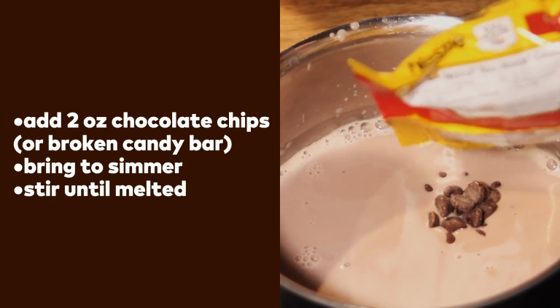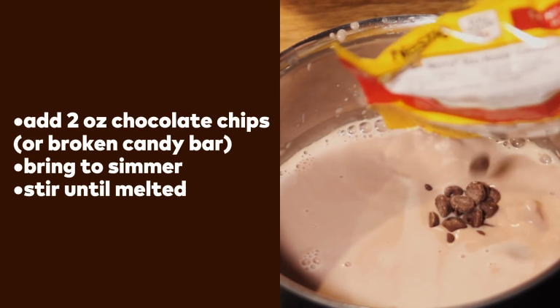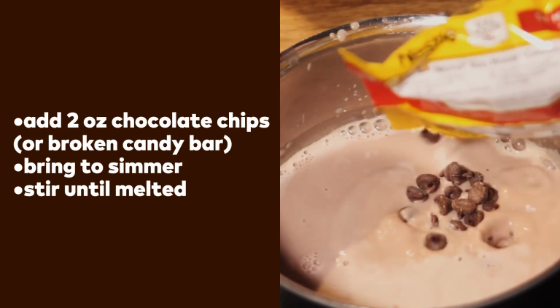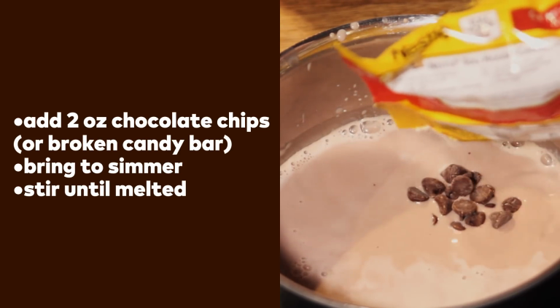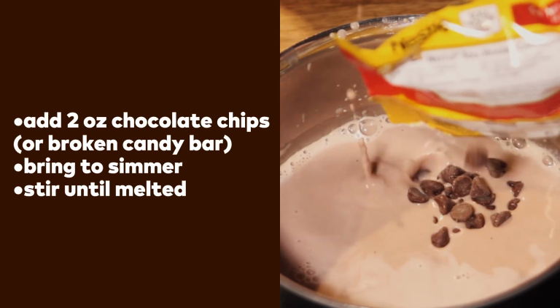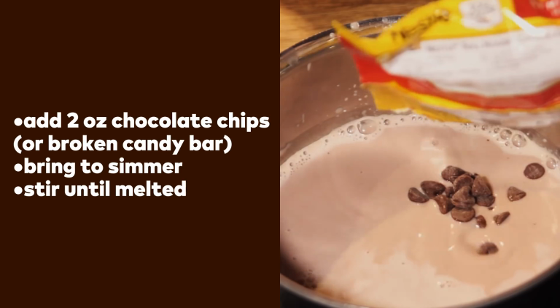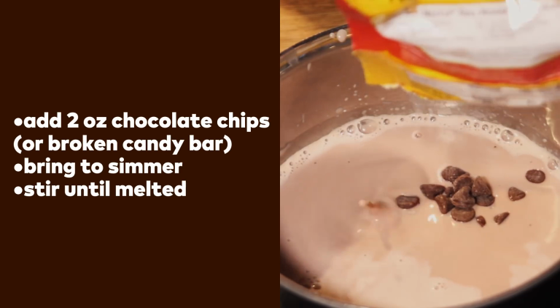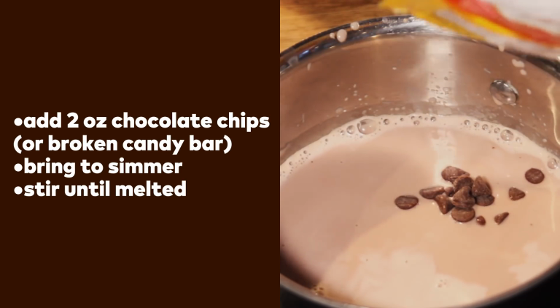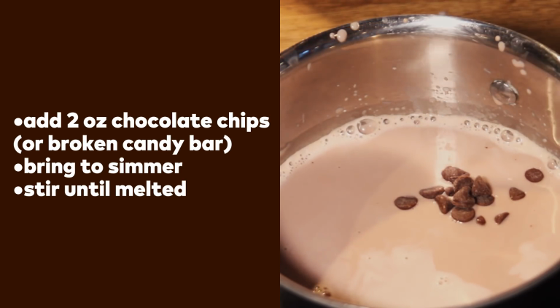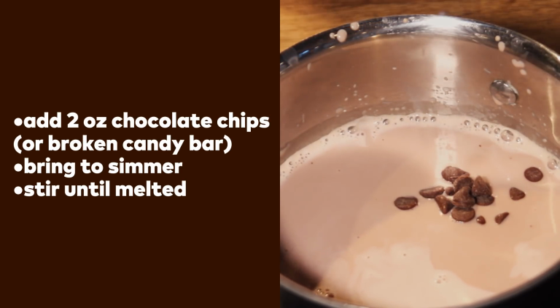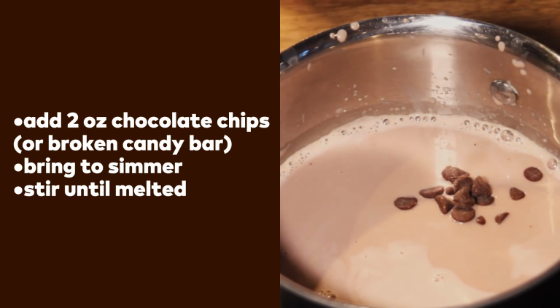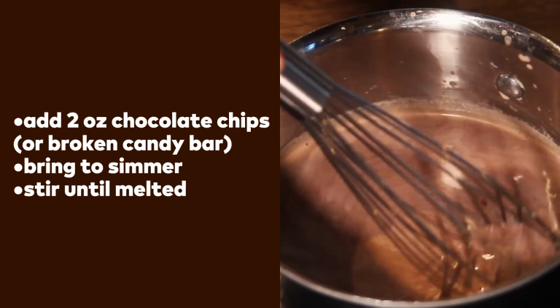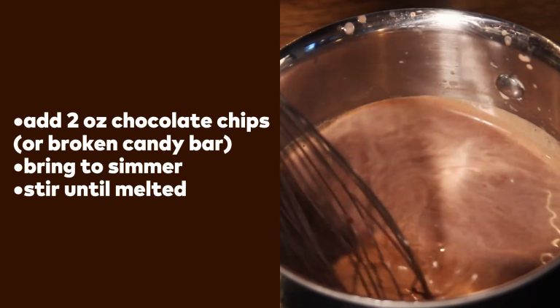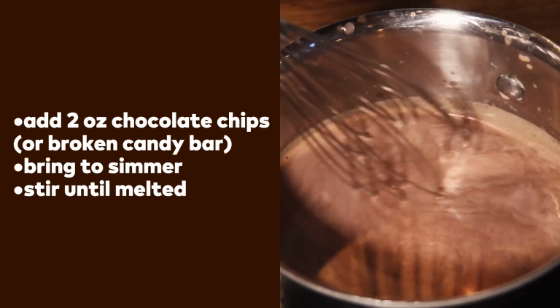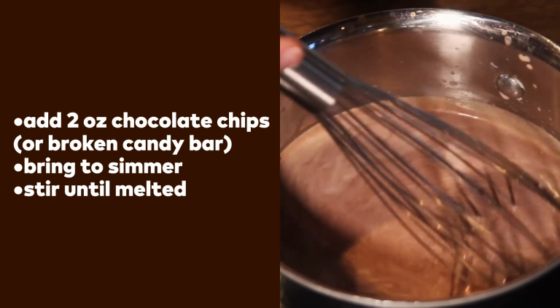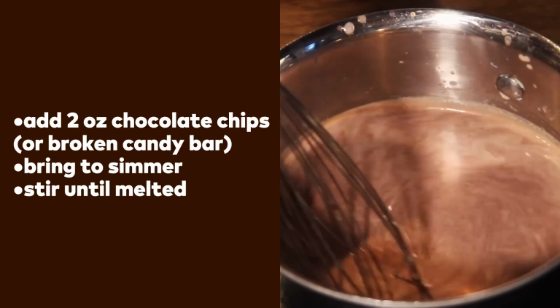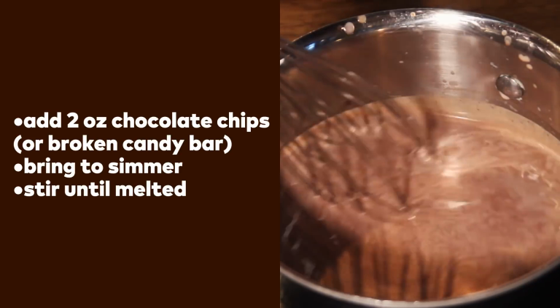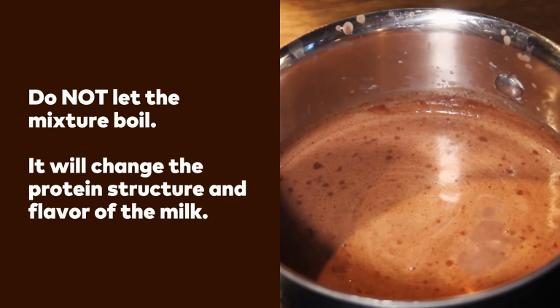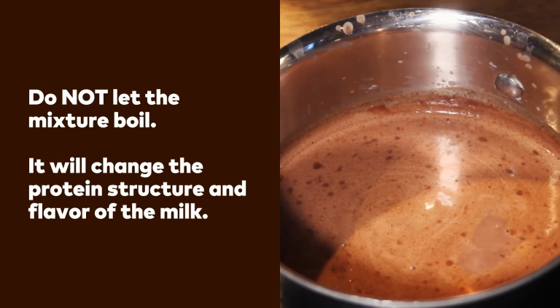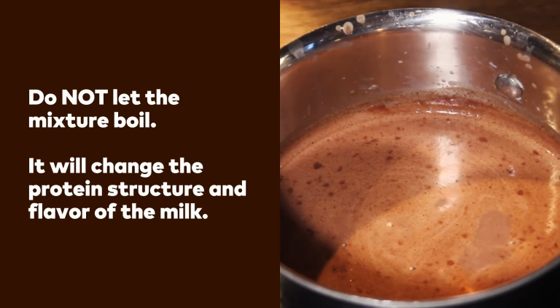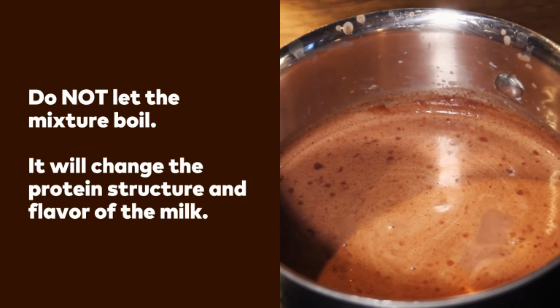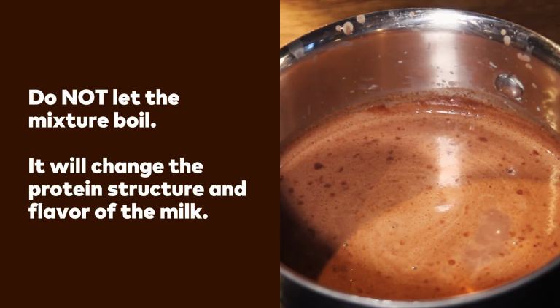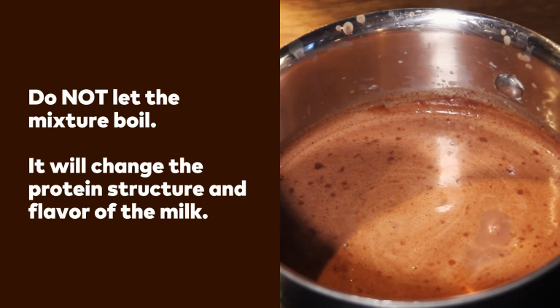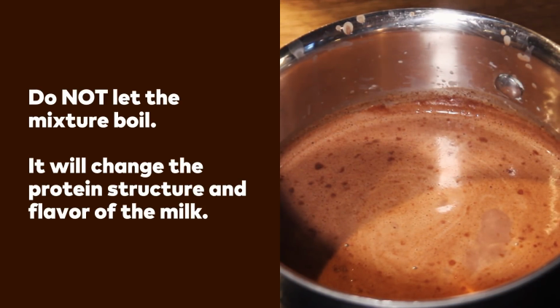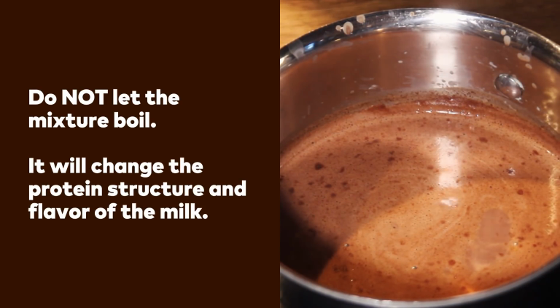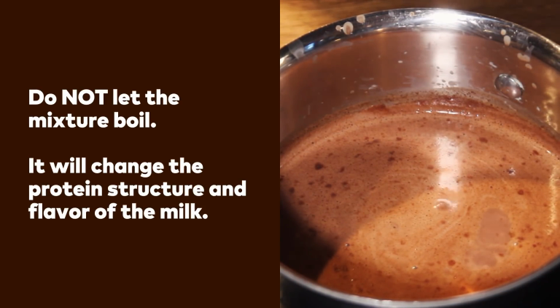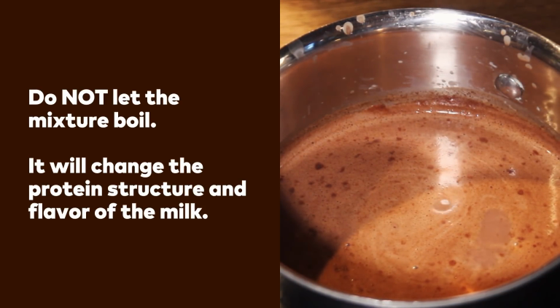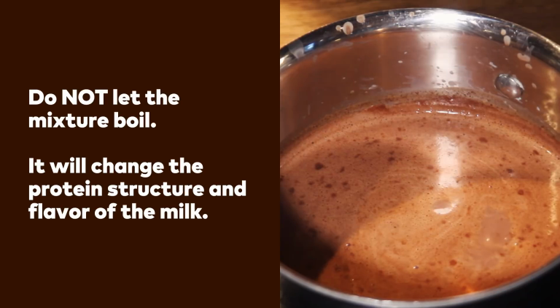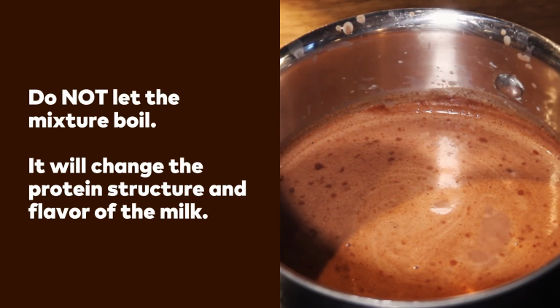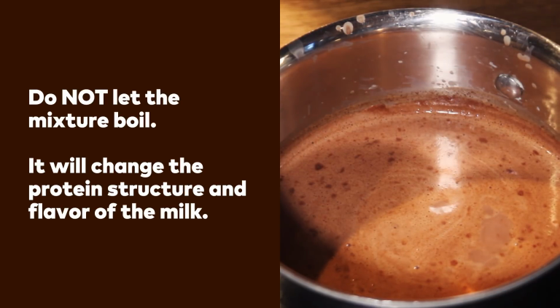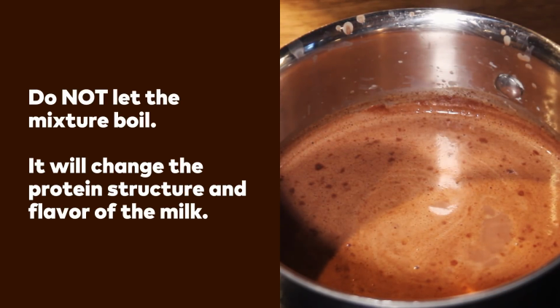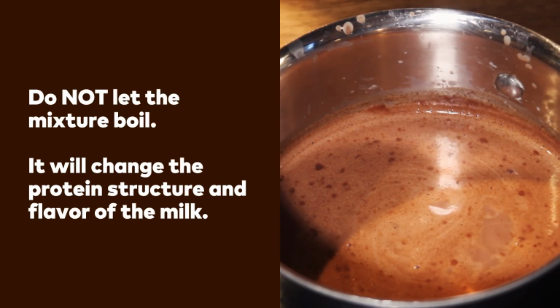Add in semi-sweet chocolate chips or small pieces of a chocolate candy bar, and bring to a simmer. Stir until it's all melted. Do not bring your mixture to a full-on boil — that will change the protein structure and the flavor of the milk.